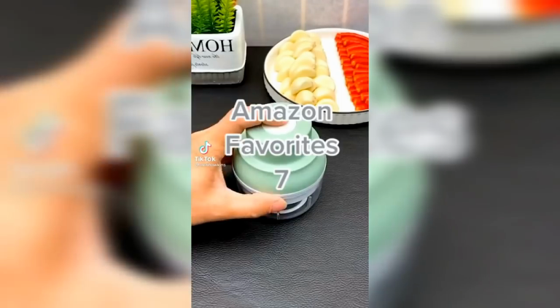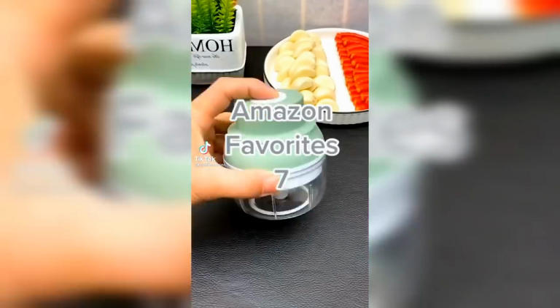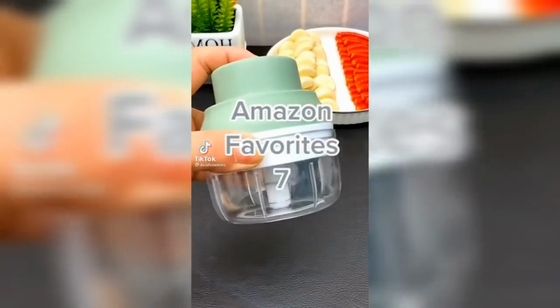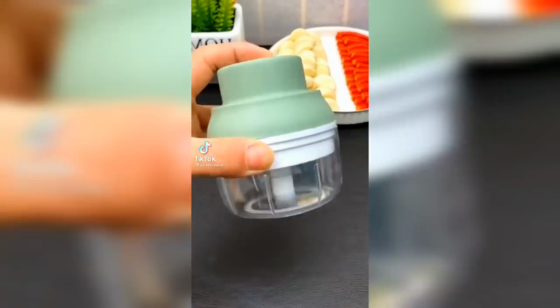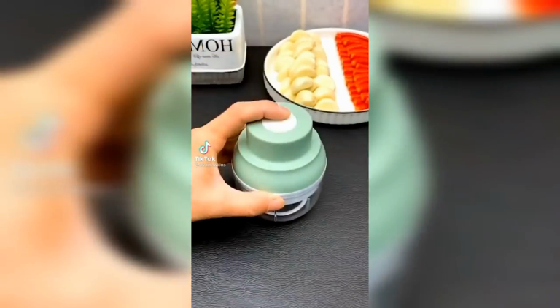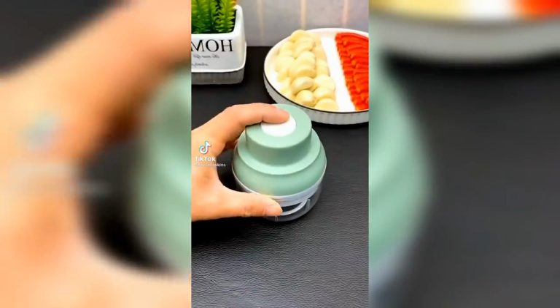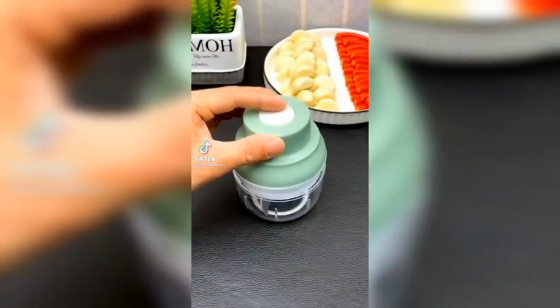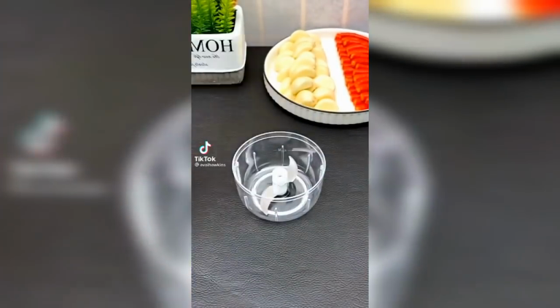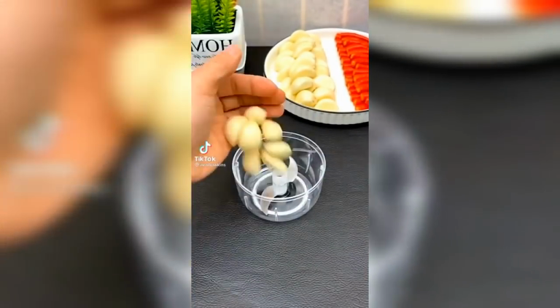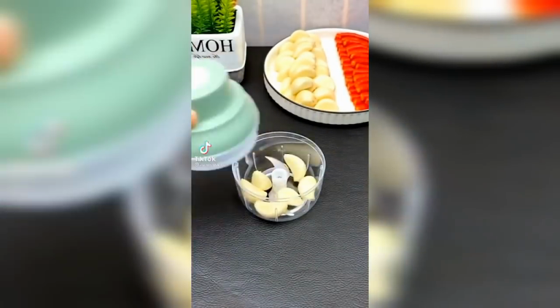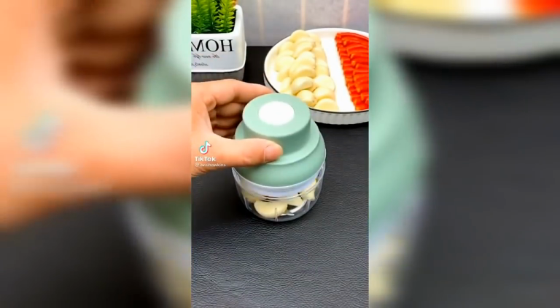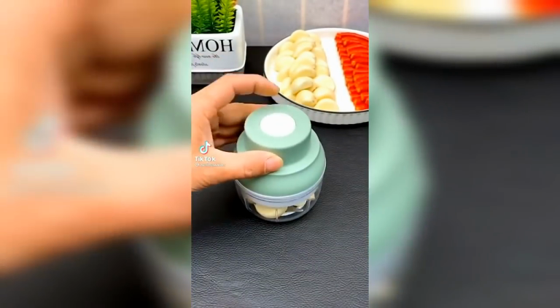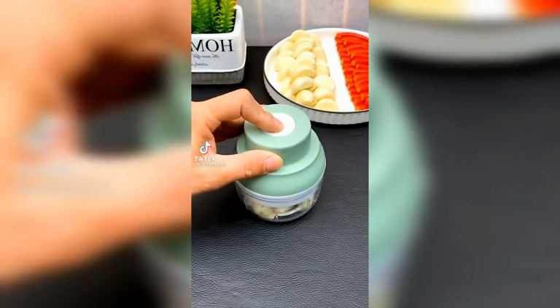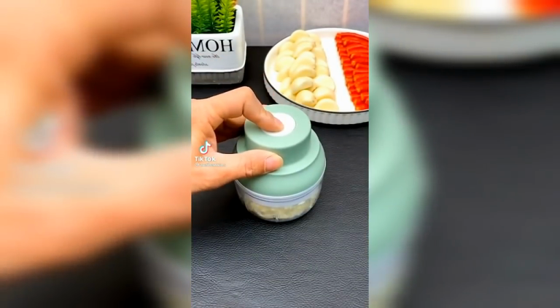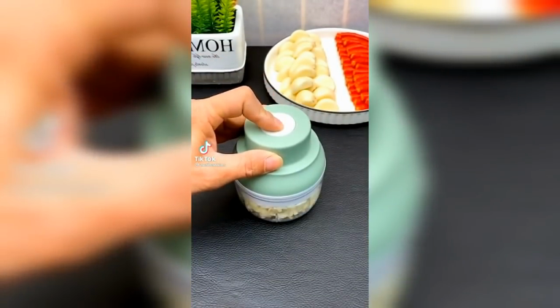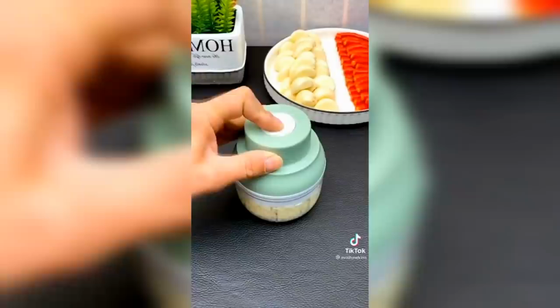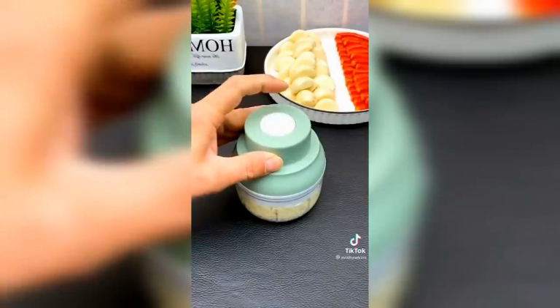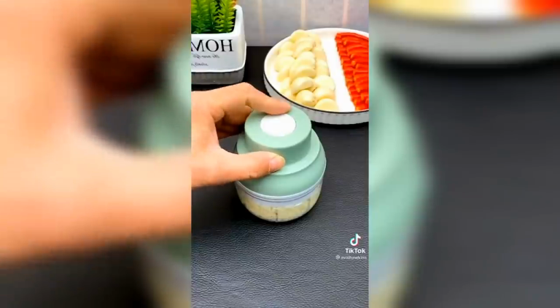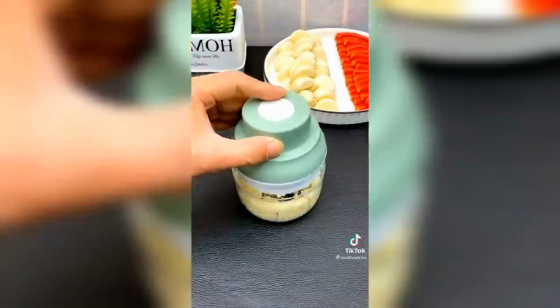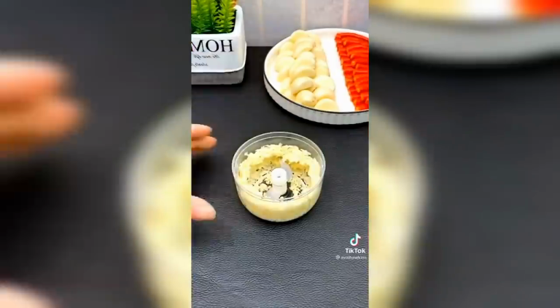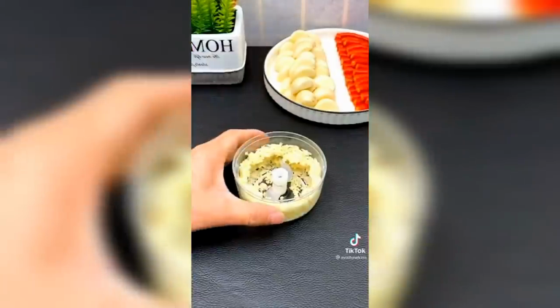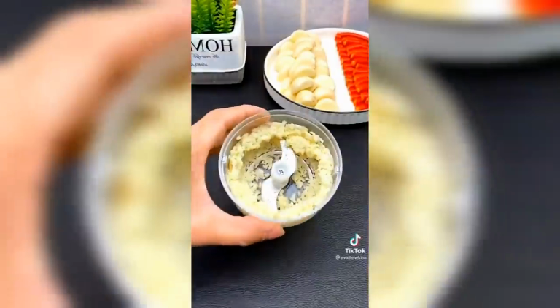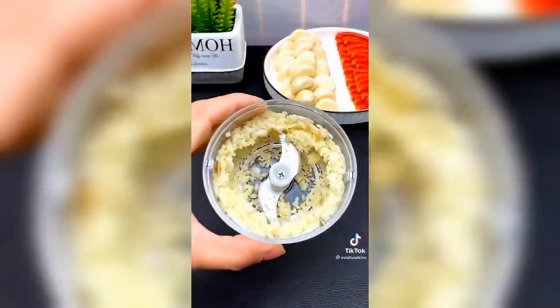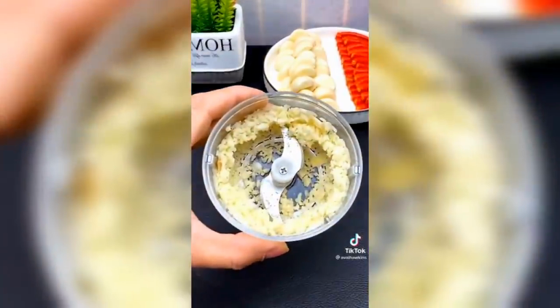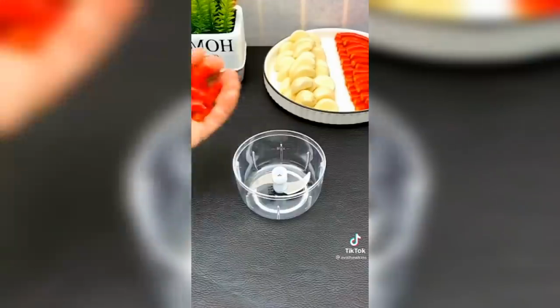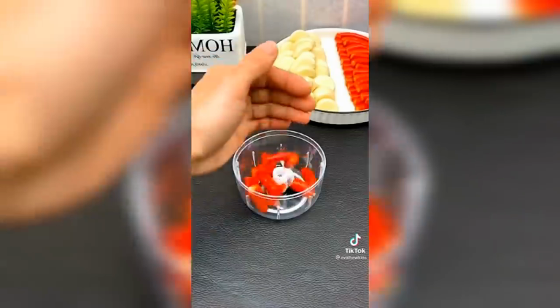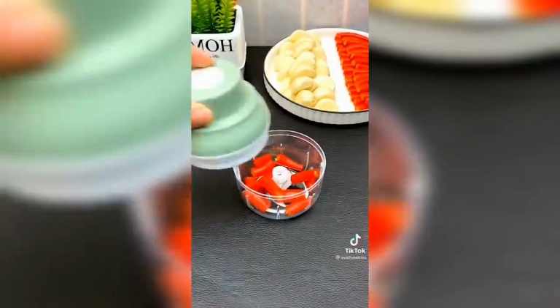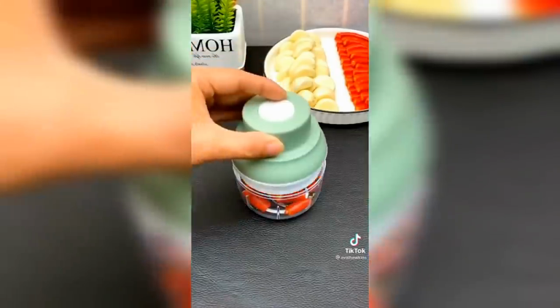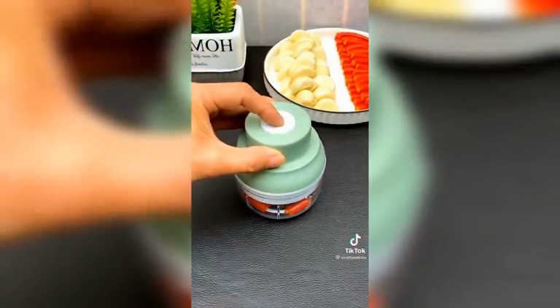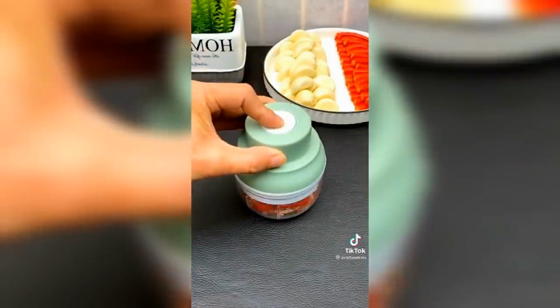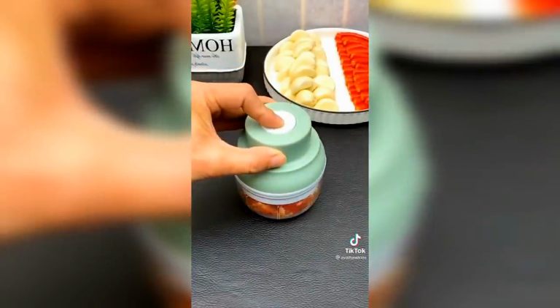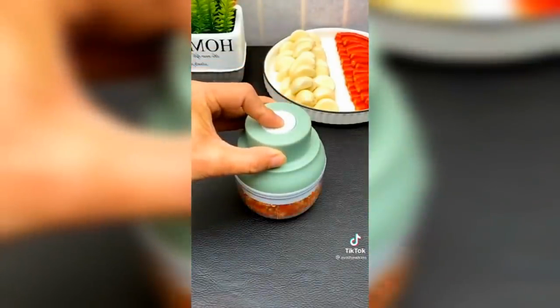Amazon kitchen favorites. First up is this mini chopper — it's perfect for chopping up various vegetables for salads and stir fries, and if you feel like getting fancy it also works well for fish tartar.